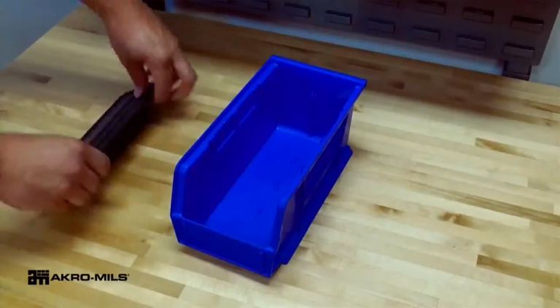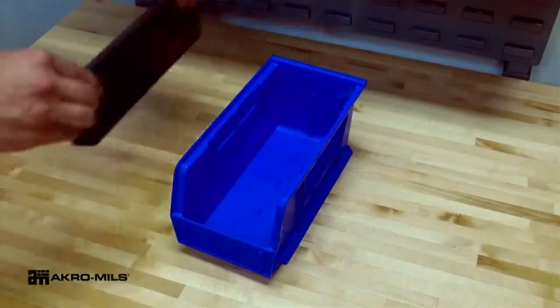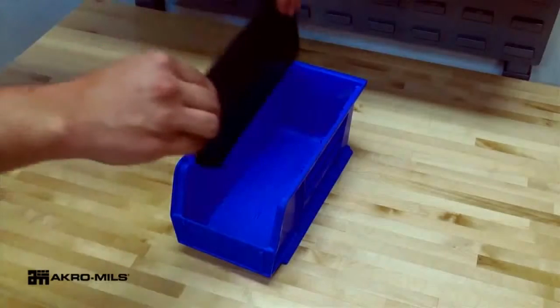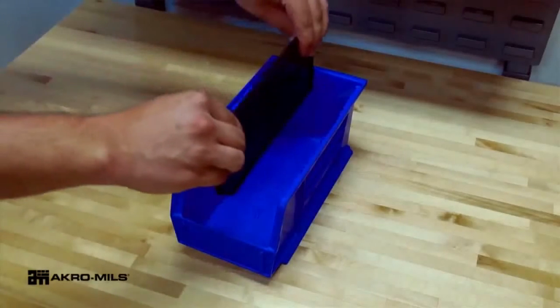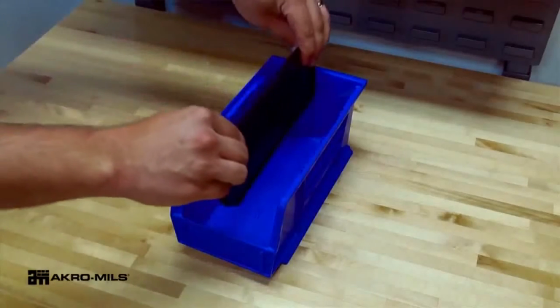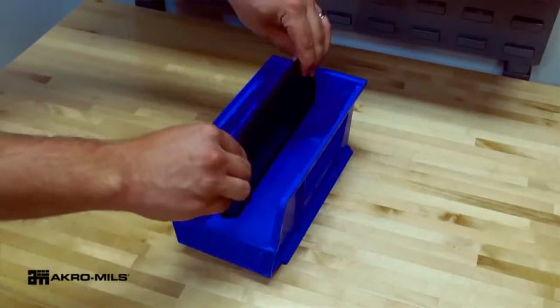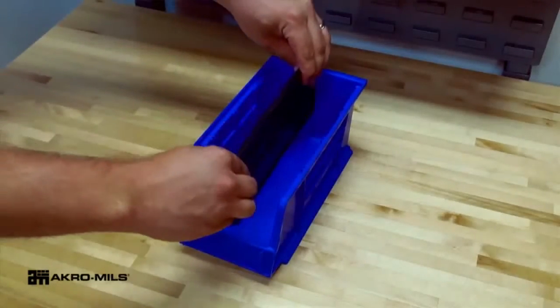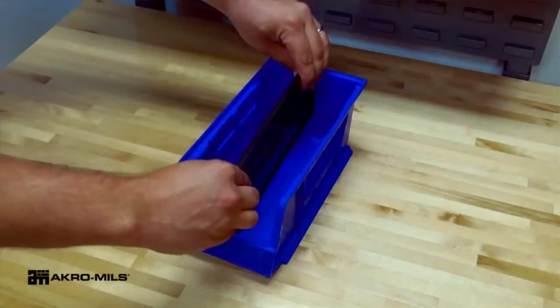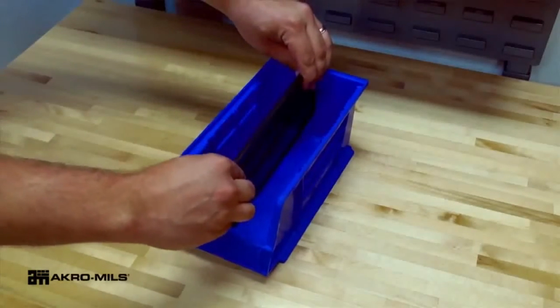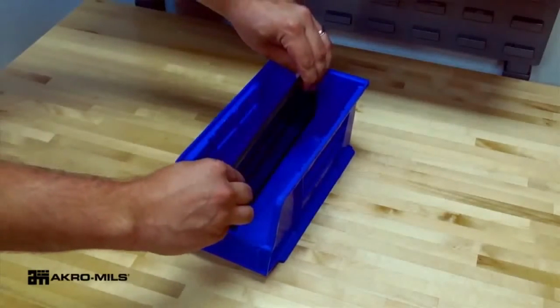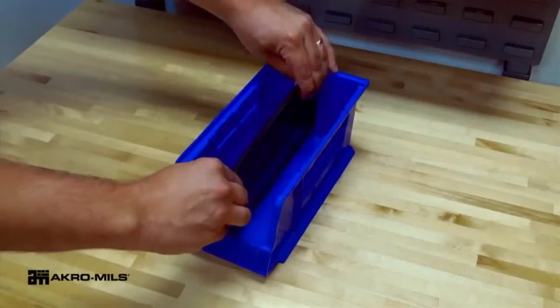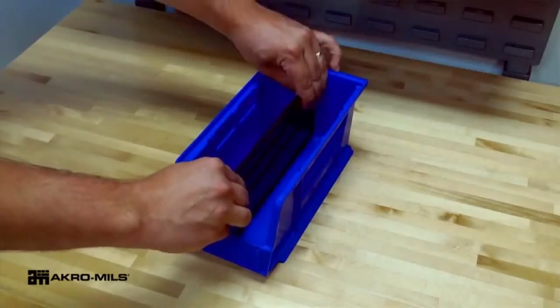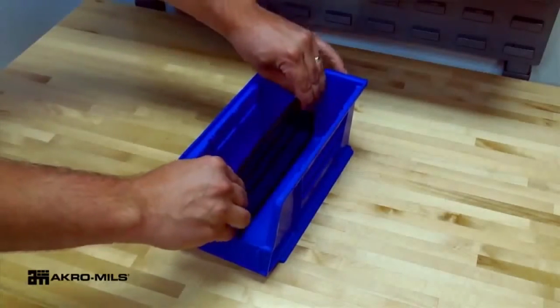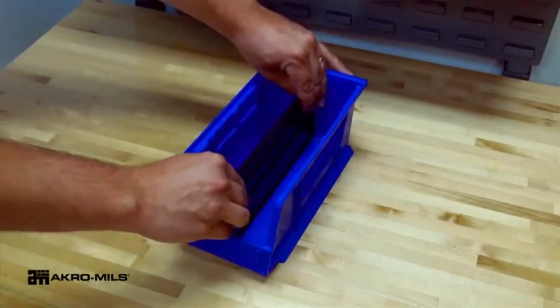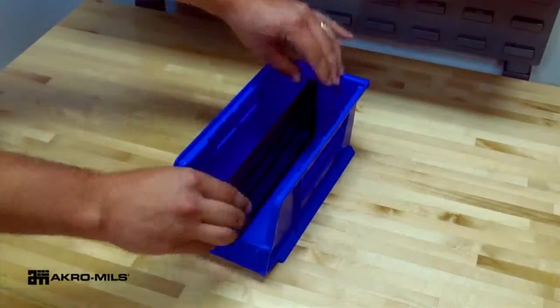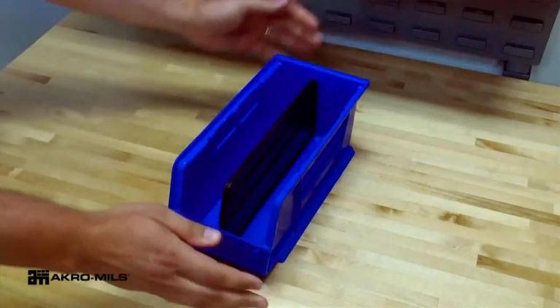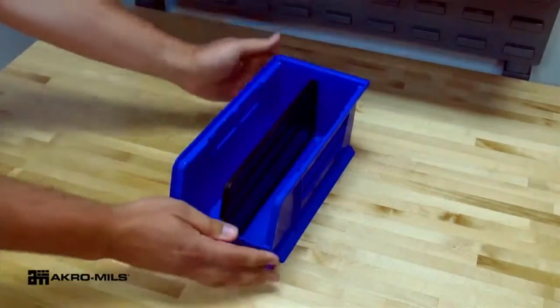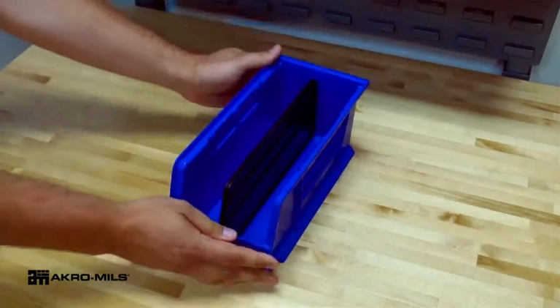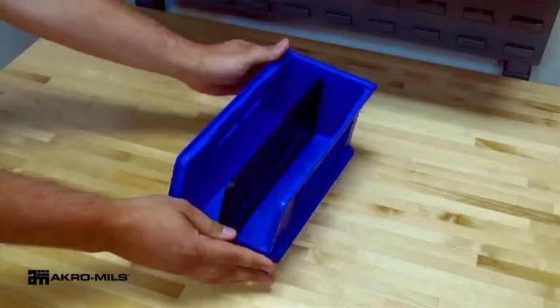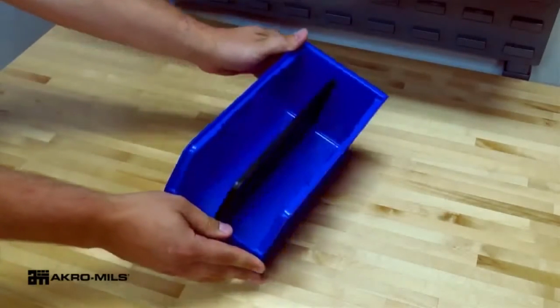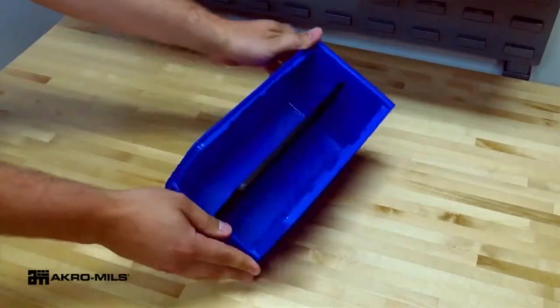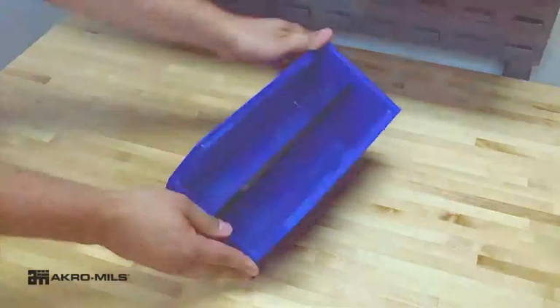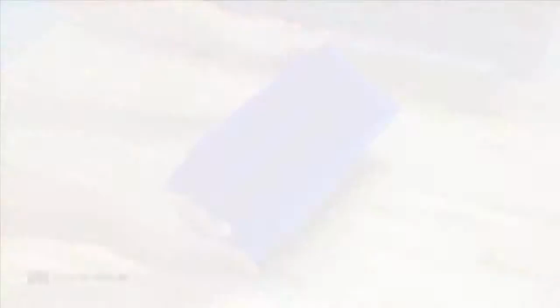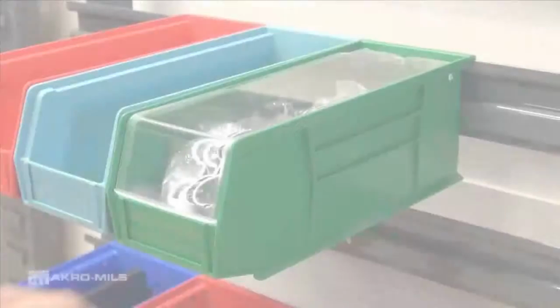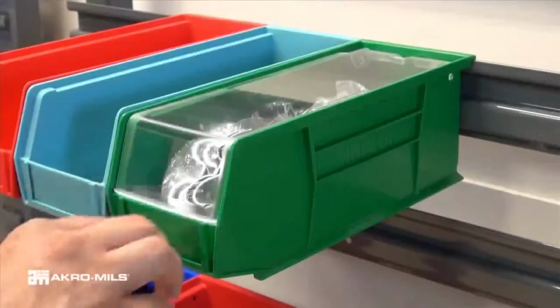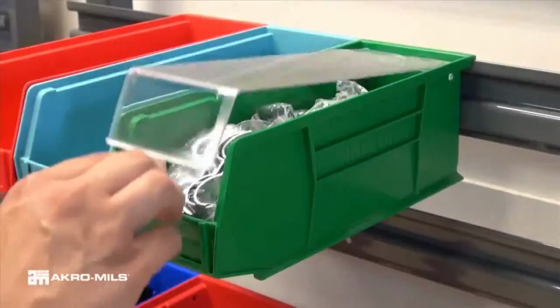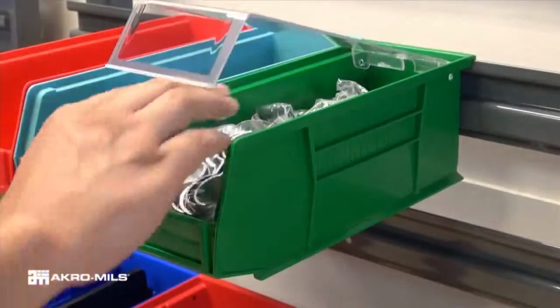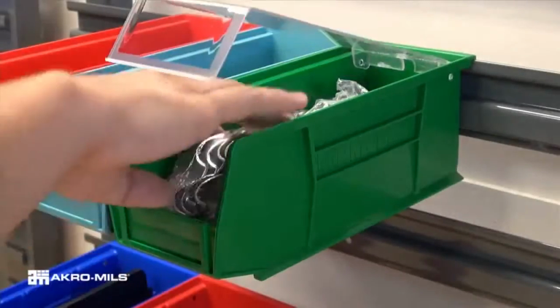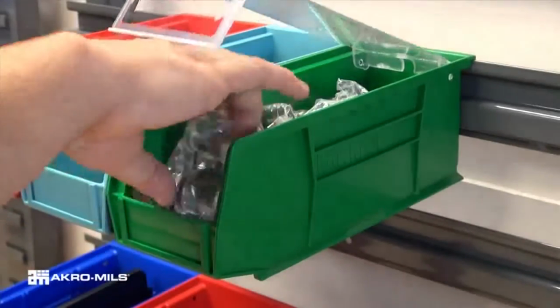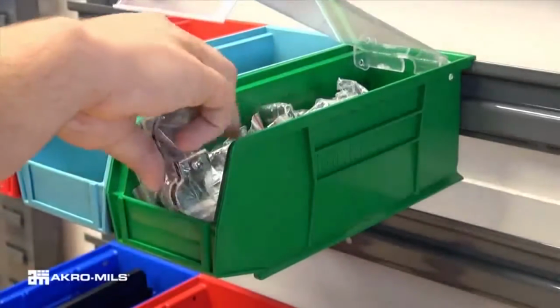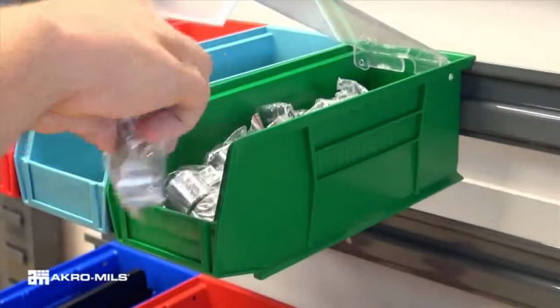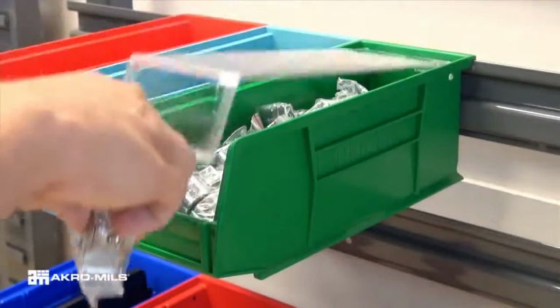Customize your Acro Bins to best fit your storage needs. Width dividers, length dividers, clear lids and many labeling options are available.